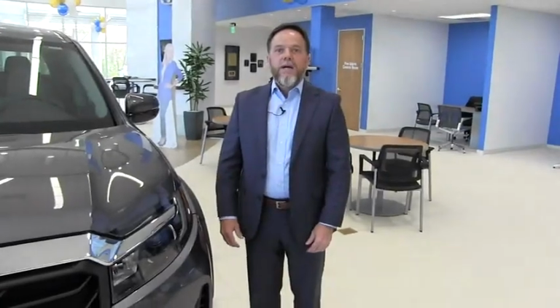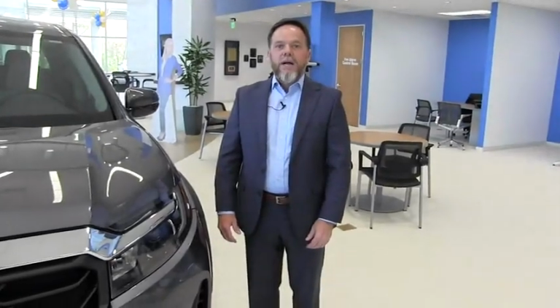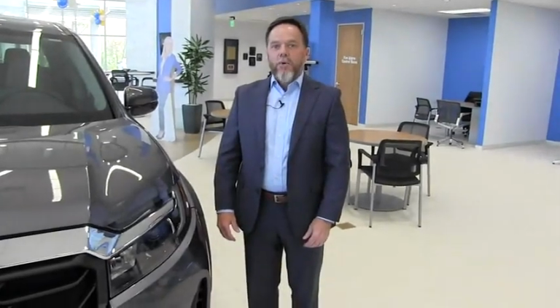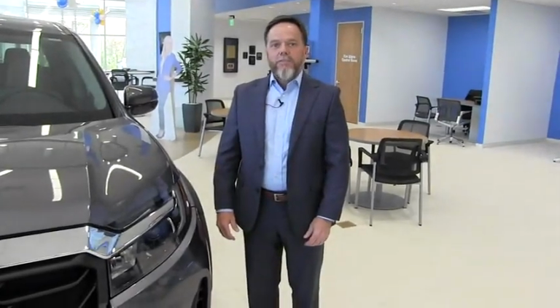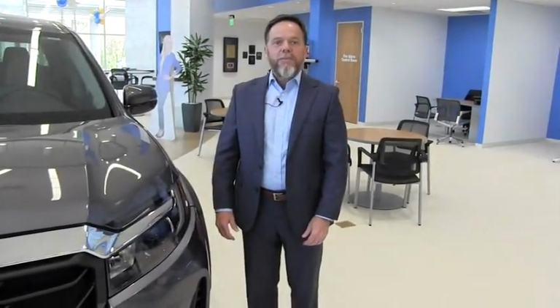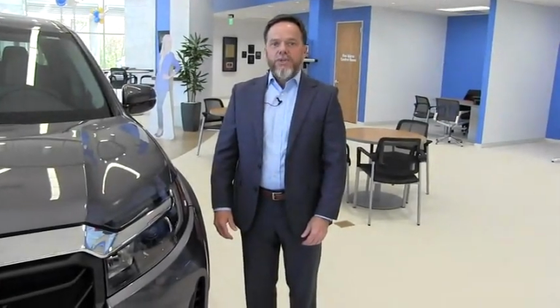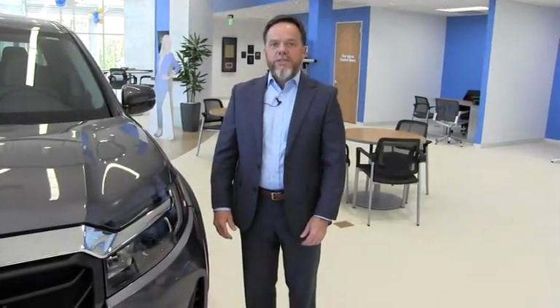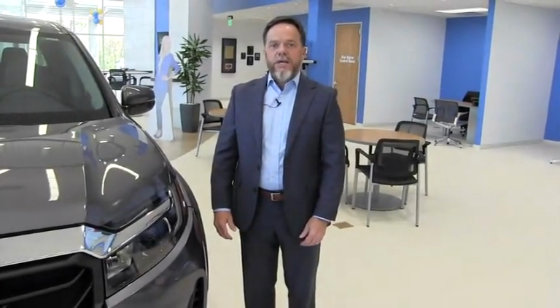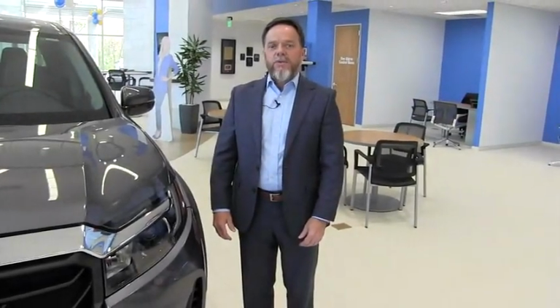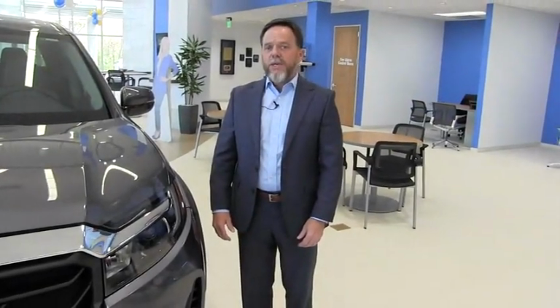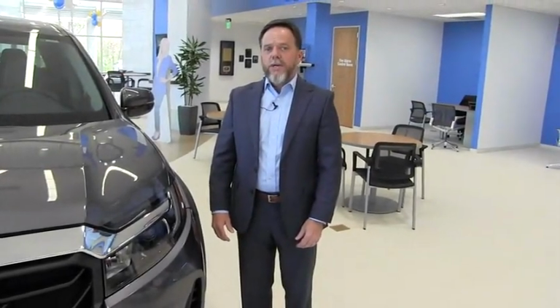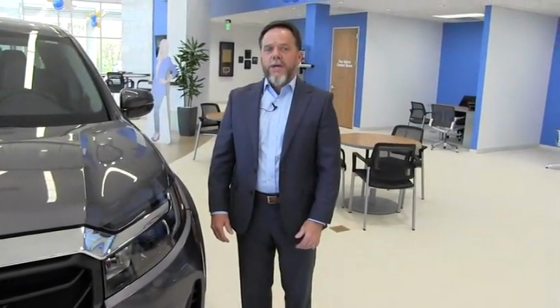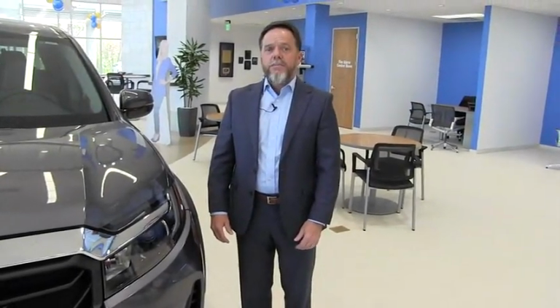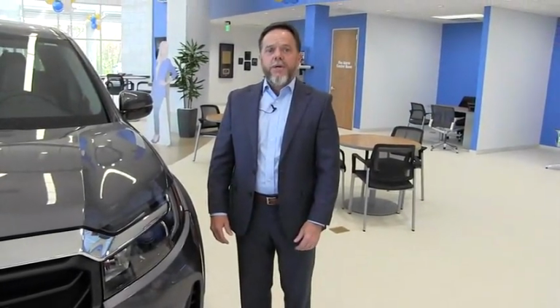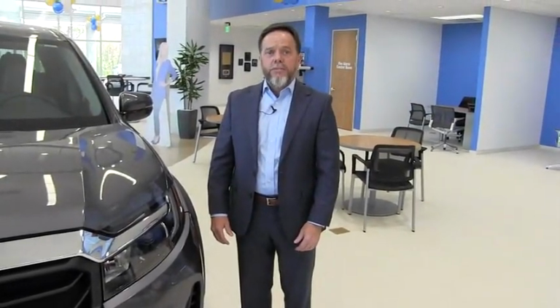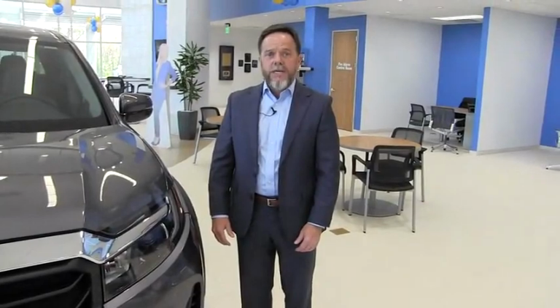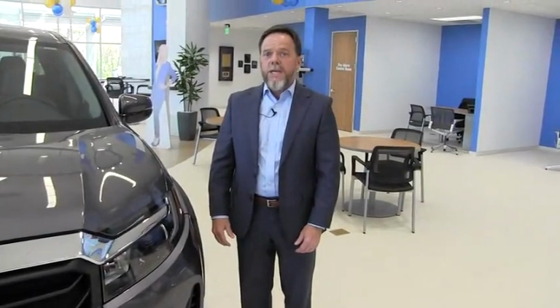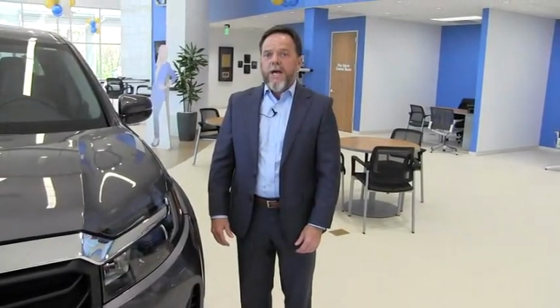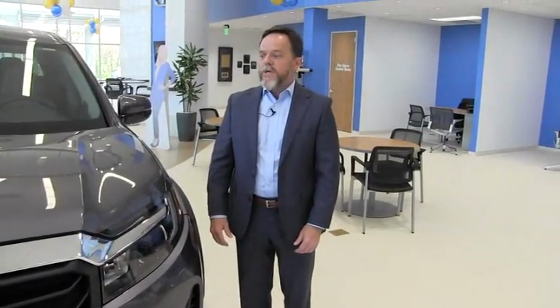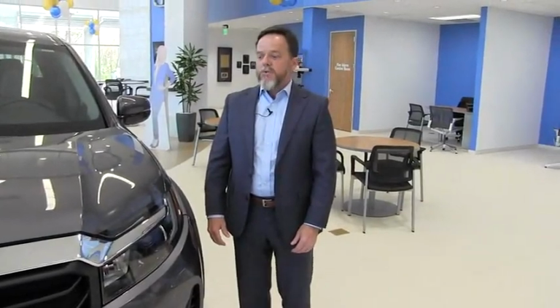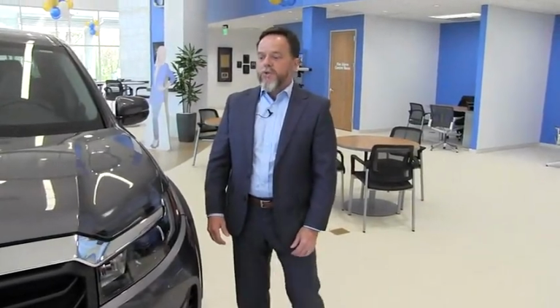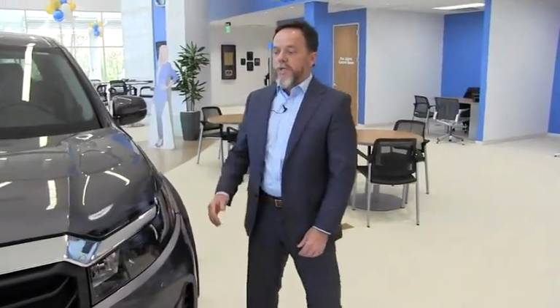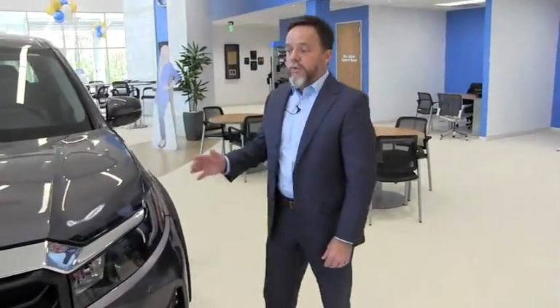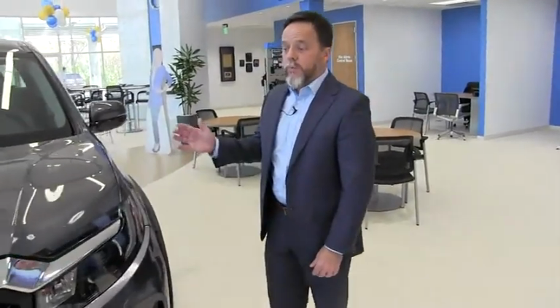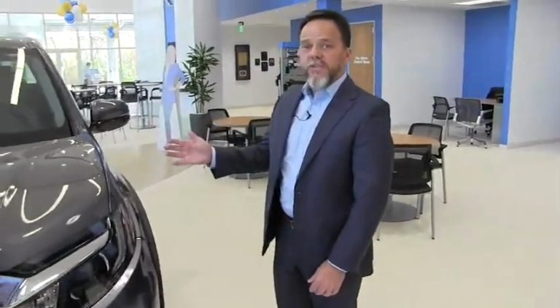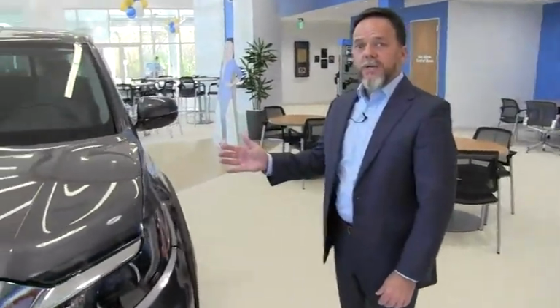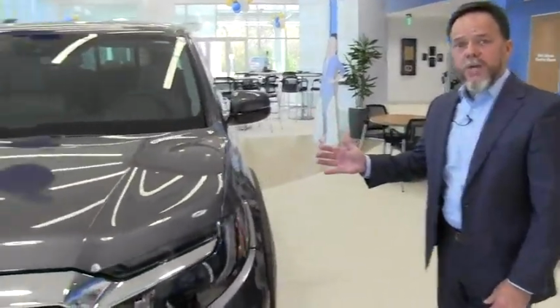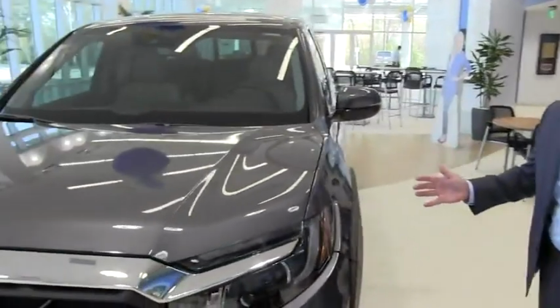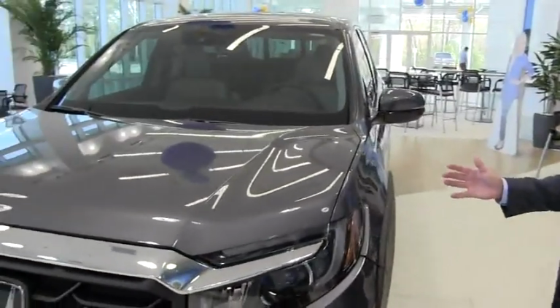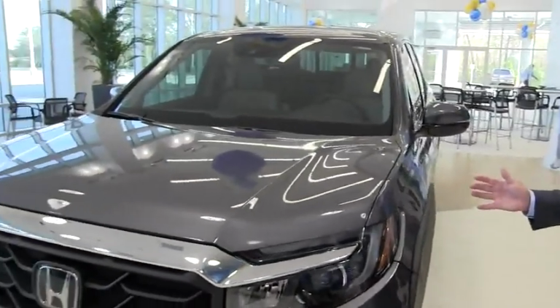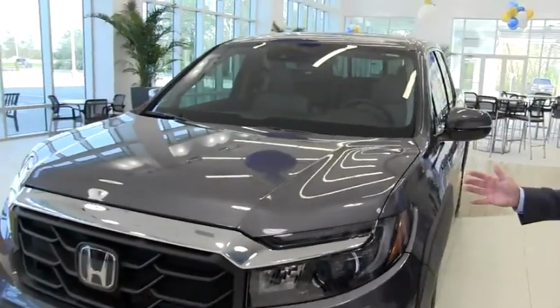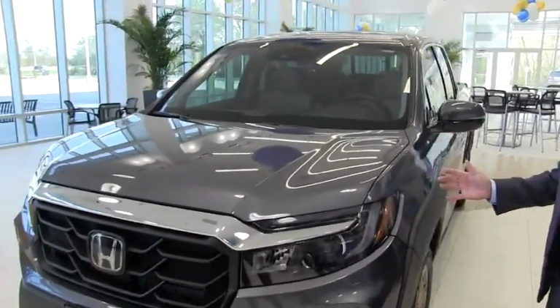Hi, good morning. My name is Bennett Johnson. I'm the sales manager here at Community Honda in Baytown. I just want to introduce you to the all-new, redesigned 2022 Honda Ridgeline.